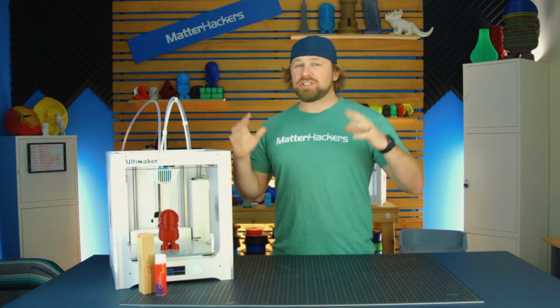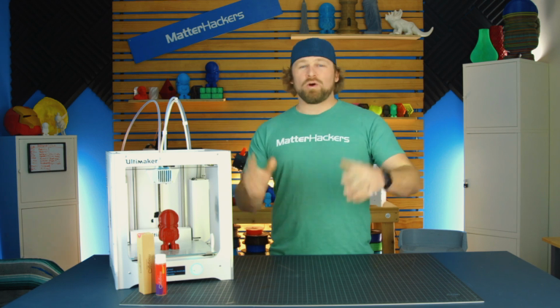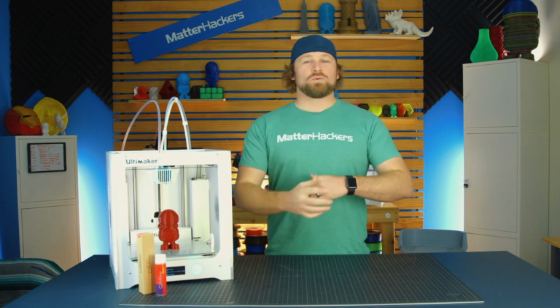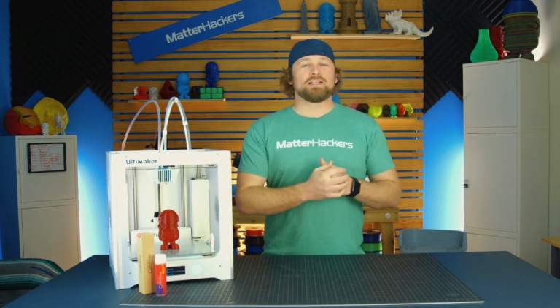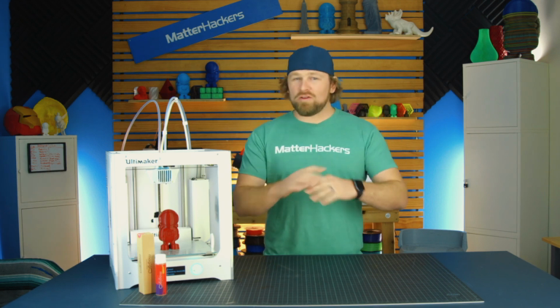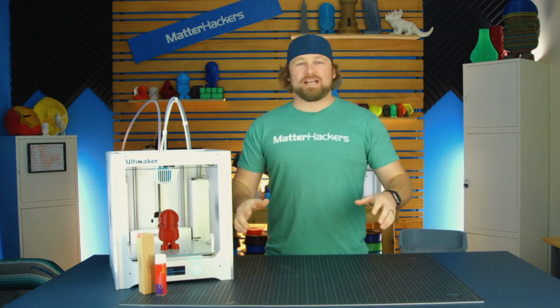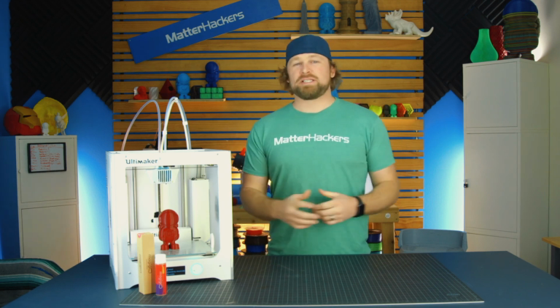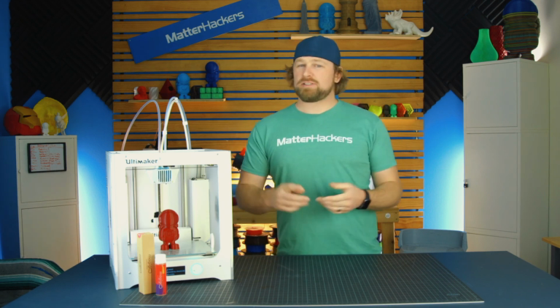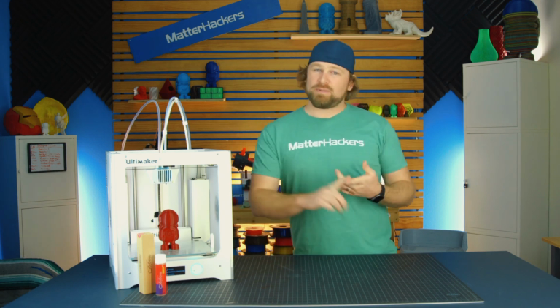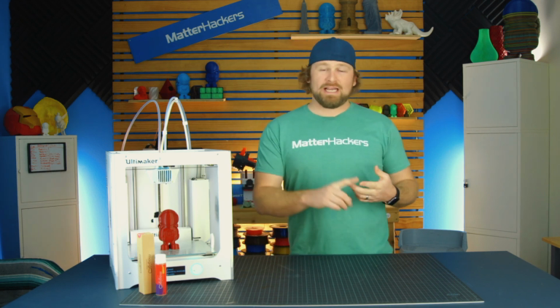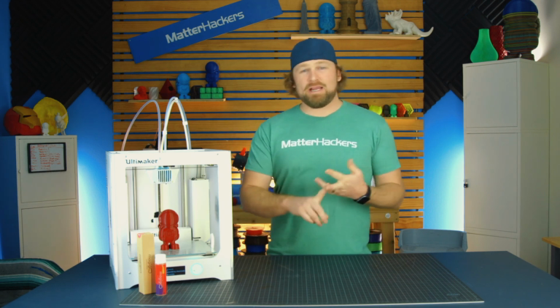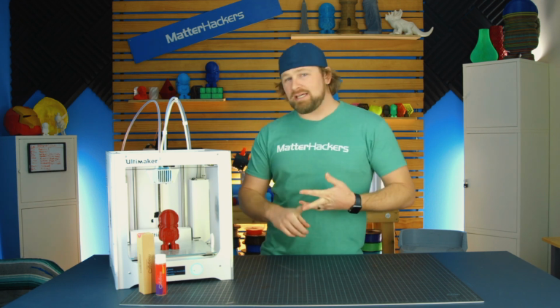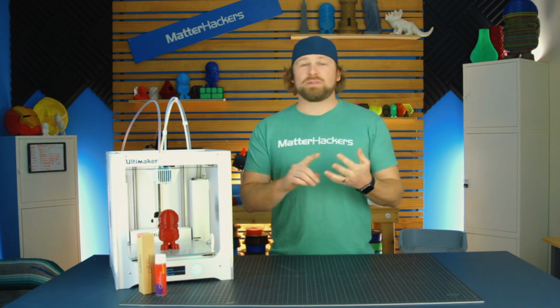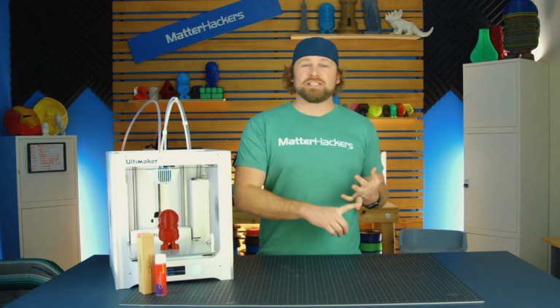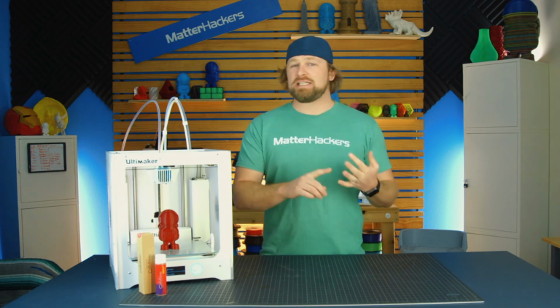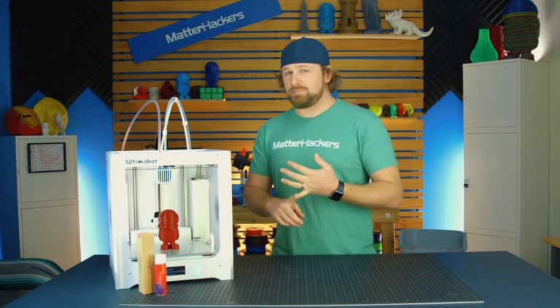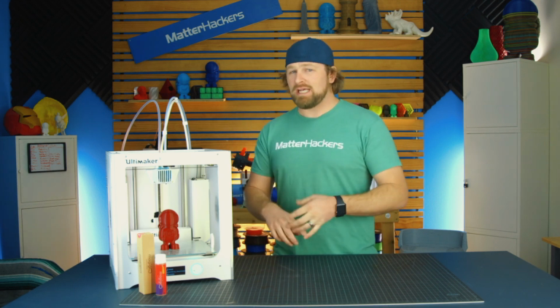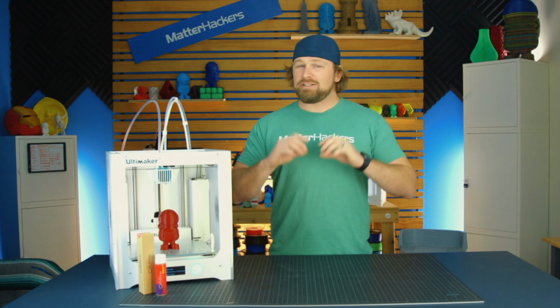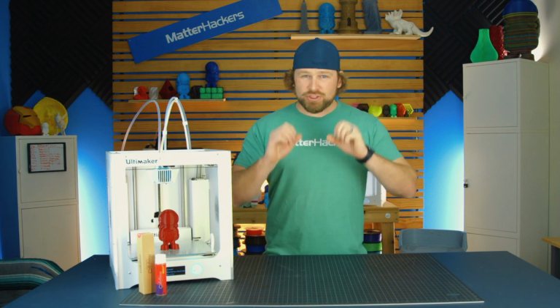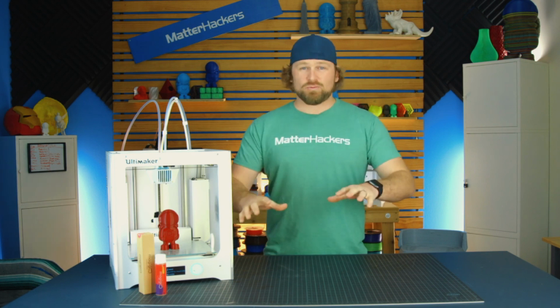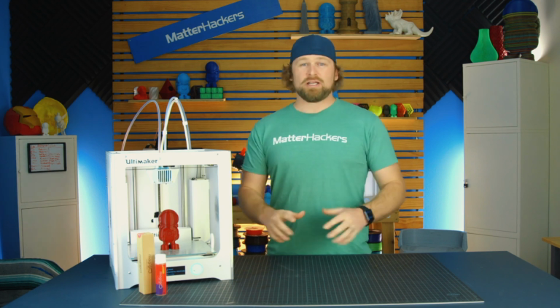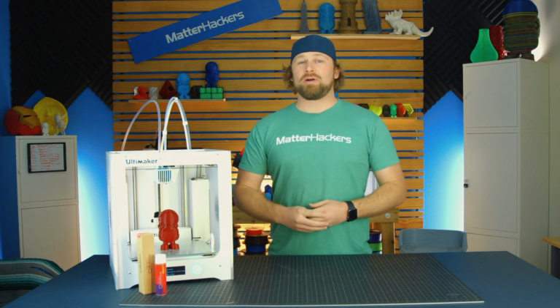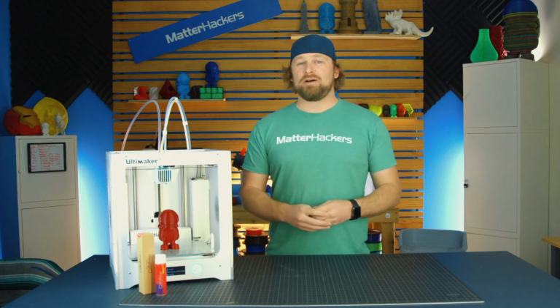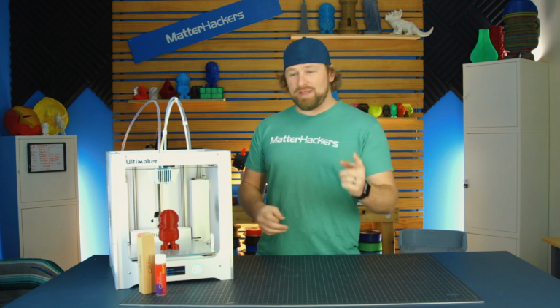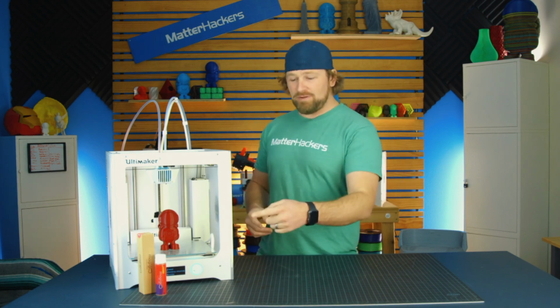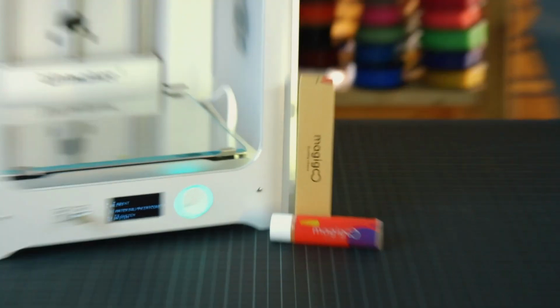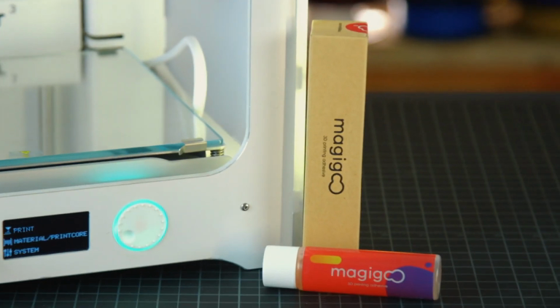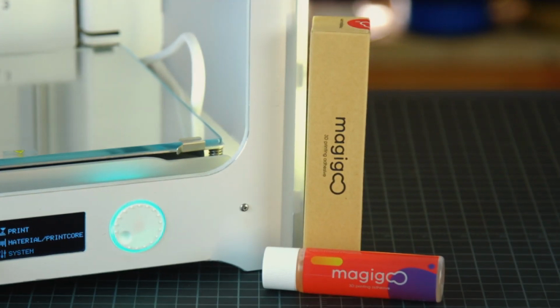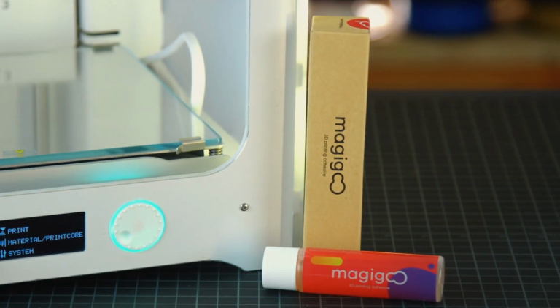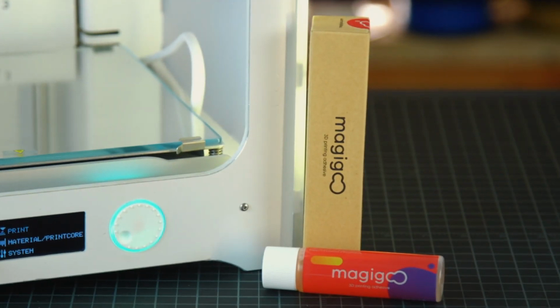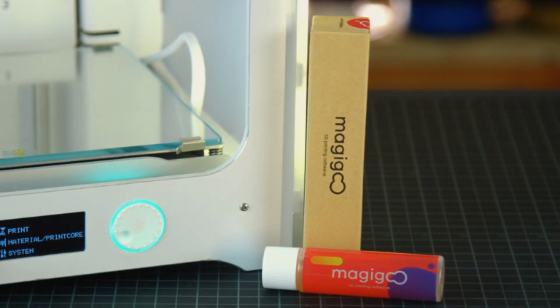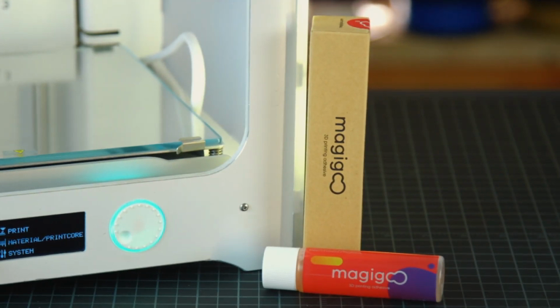MagiGoo works with all the standard materials — PLA, ABS, PETG, HIPS — and you shouldn't worry about running out. That 50 ml bottle lasts you more than 100 prints.